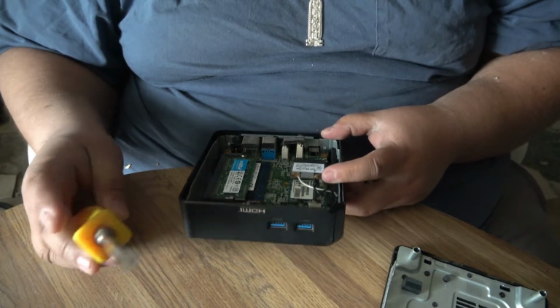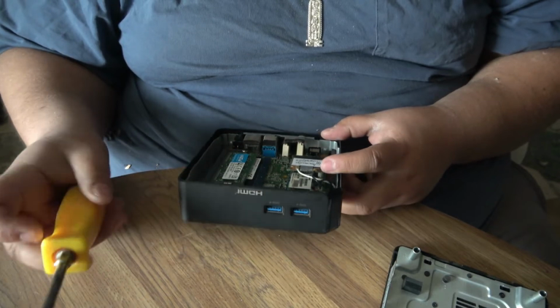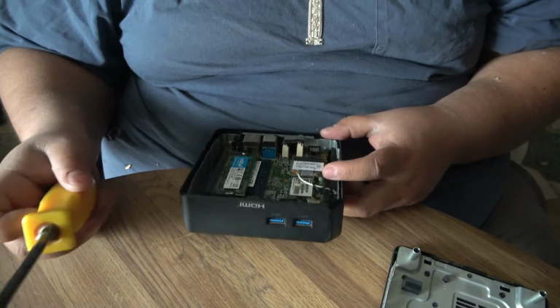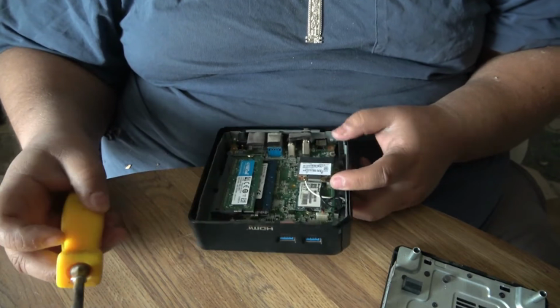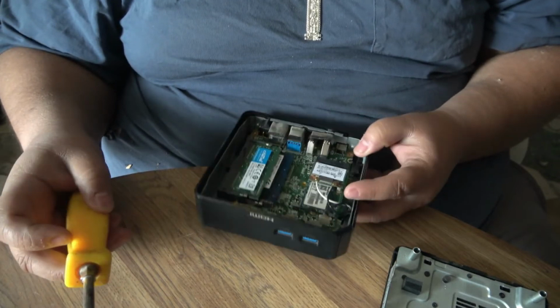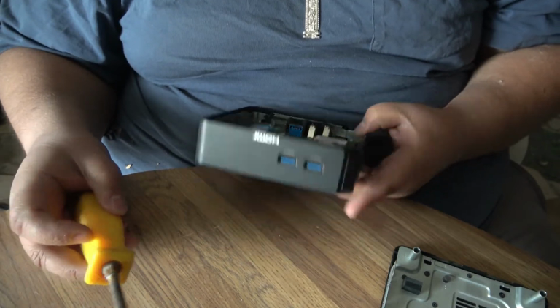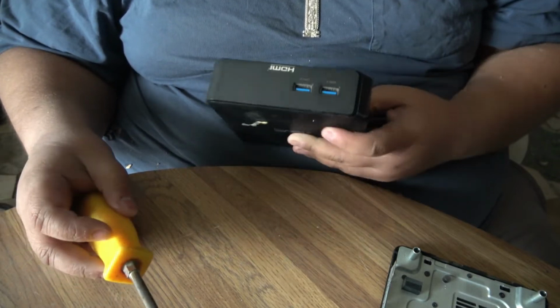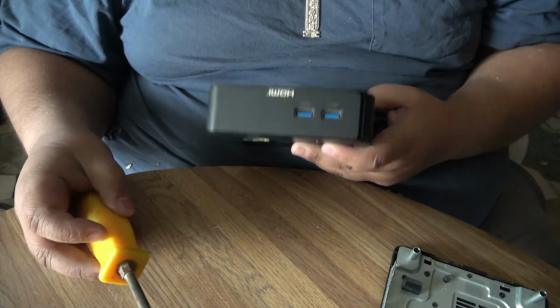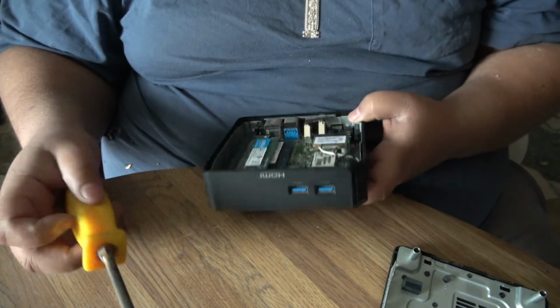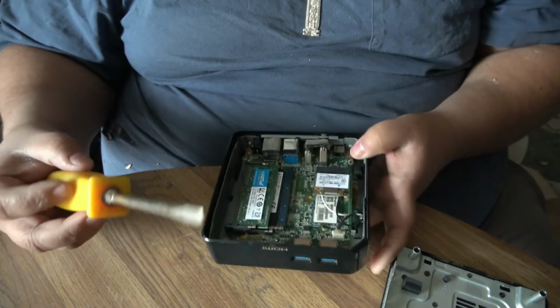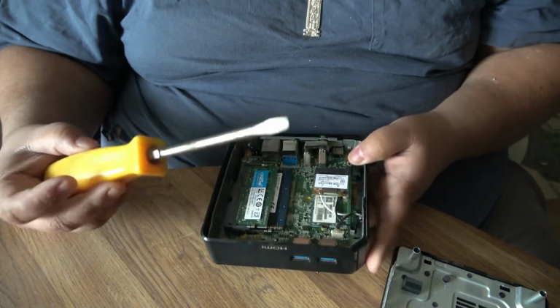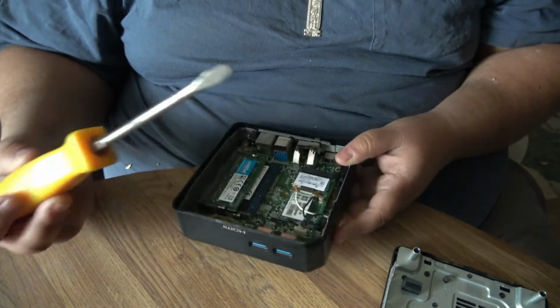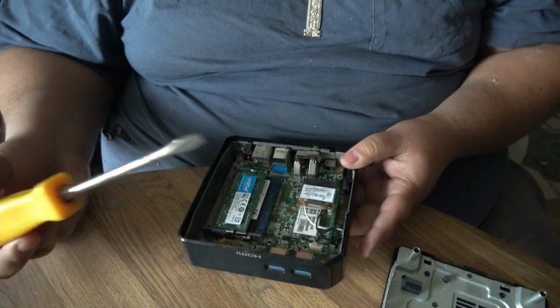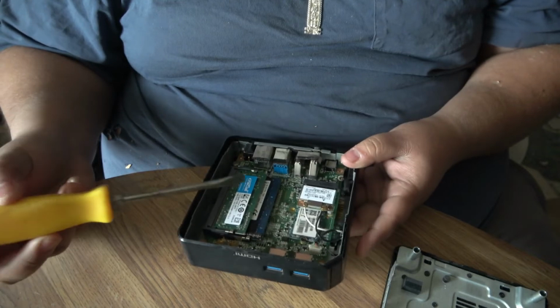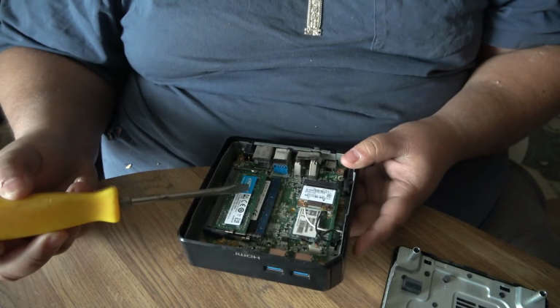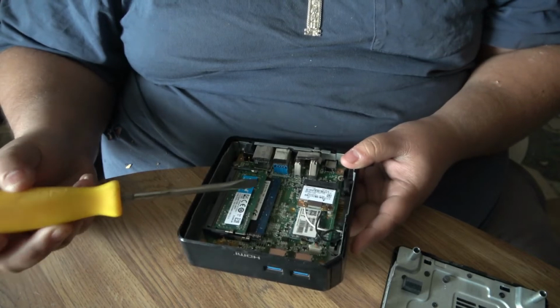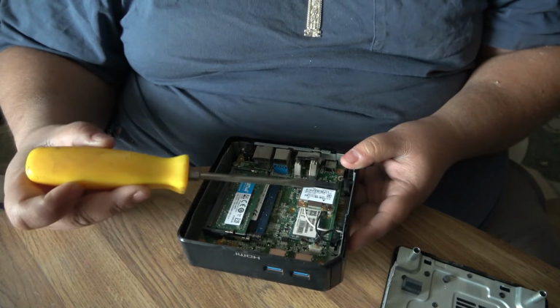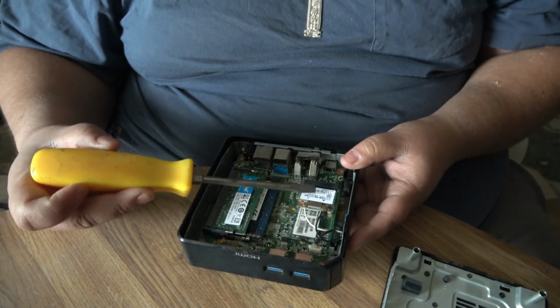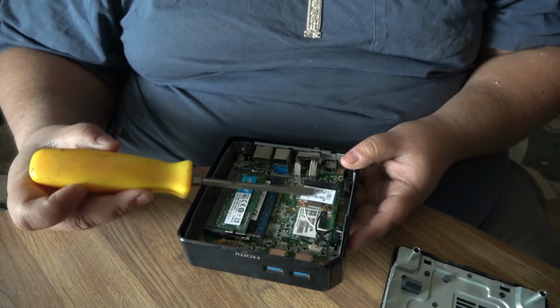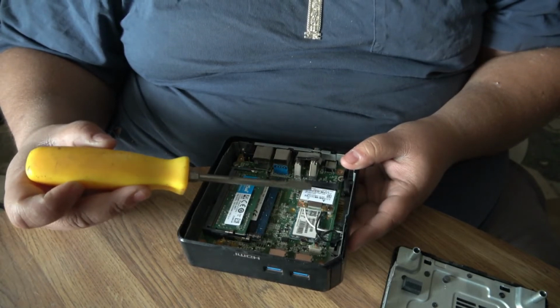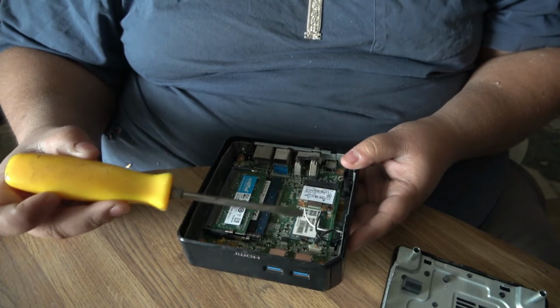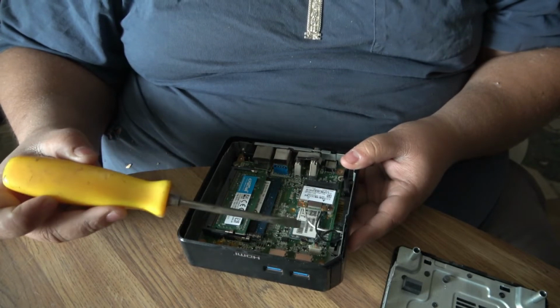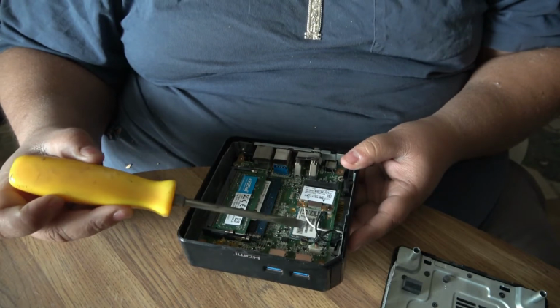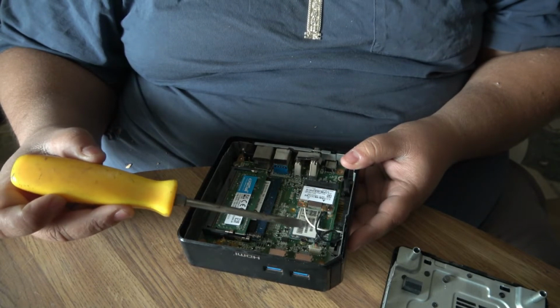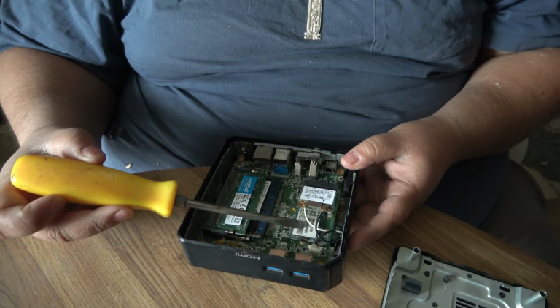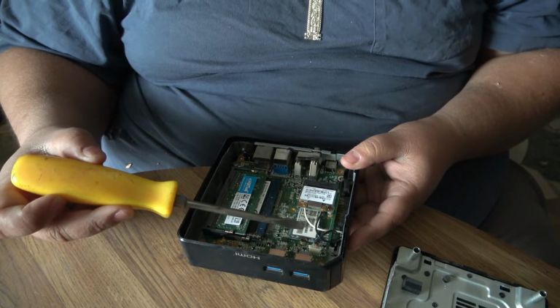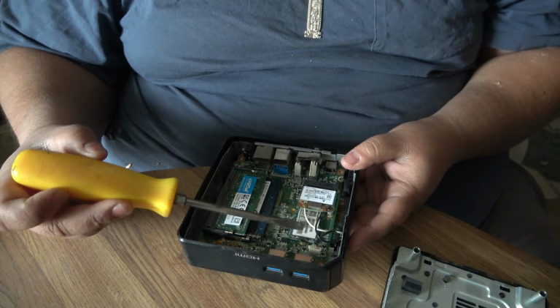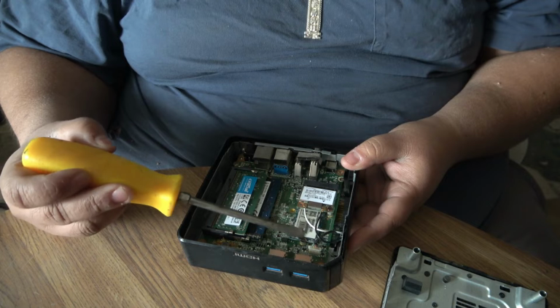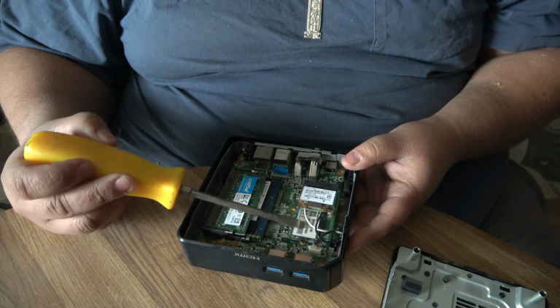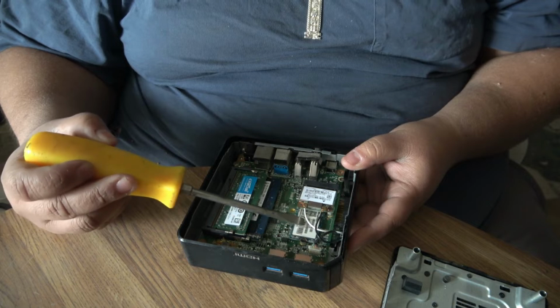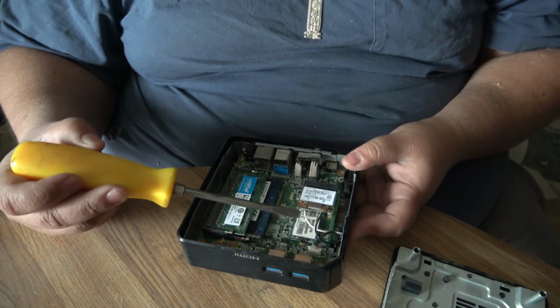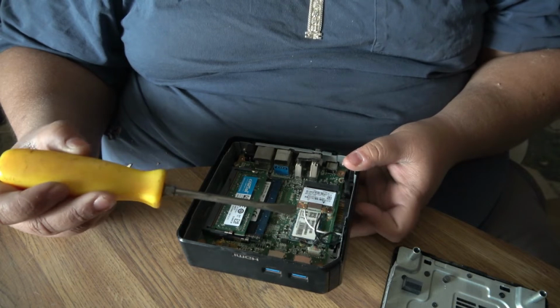I like this board — it's pretty cool. It's got its own little cooler and fan in there, and it's modular. It's got the RAM, it's got the Wi-Fi card, and it's got the hard drive. The hard drive is right here — well, not a hard drive, but you know what I mean.